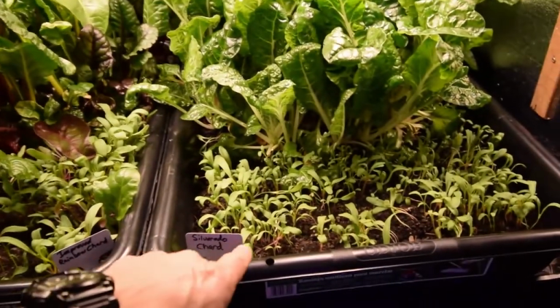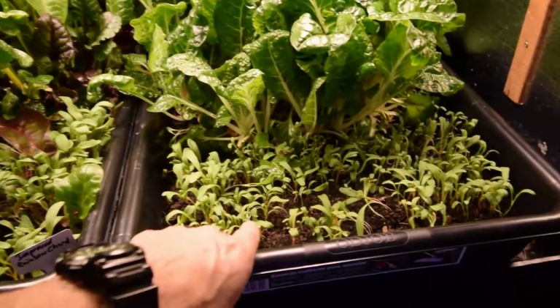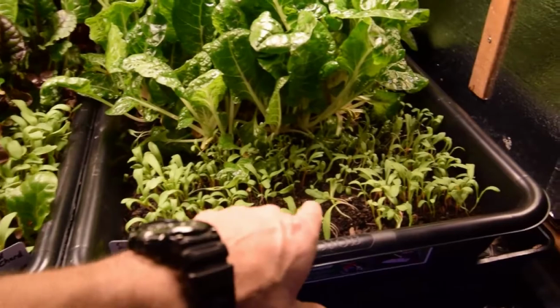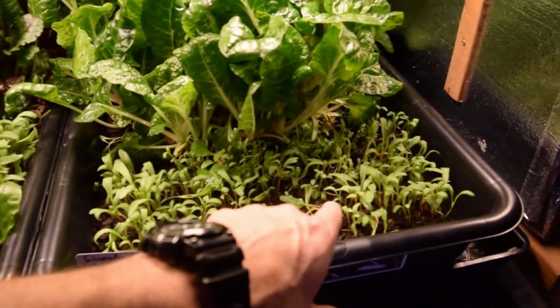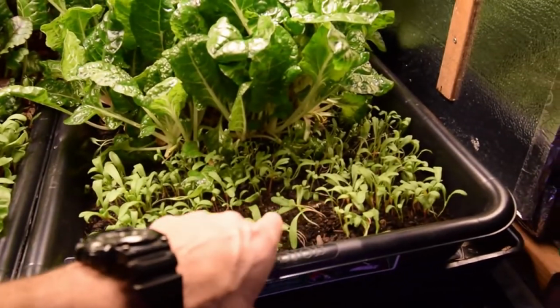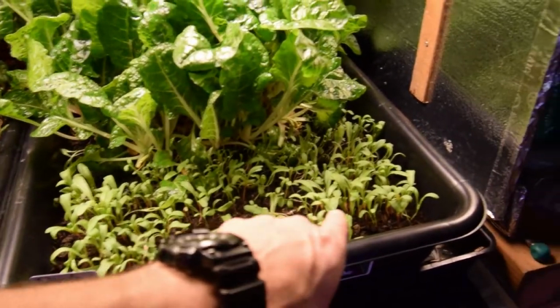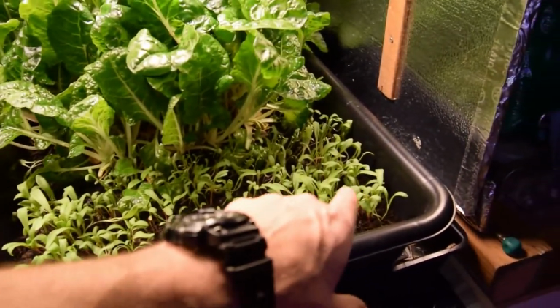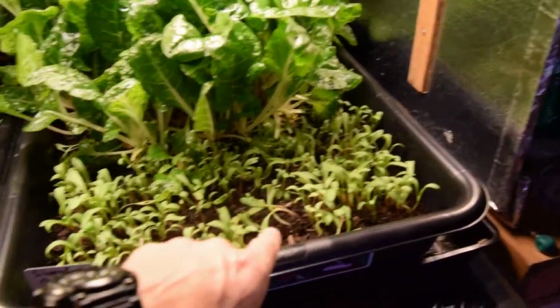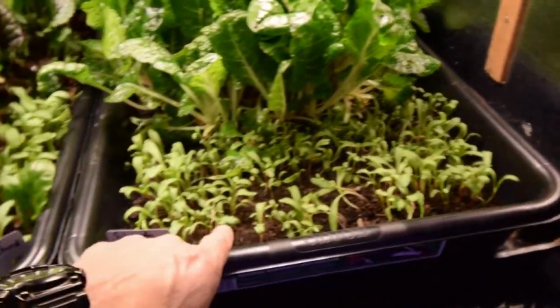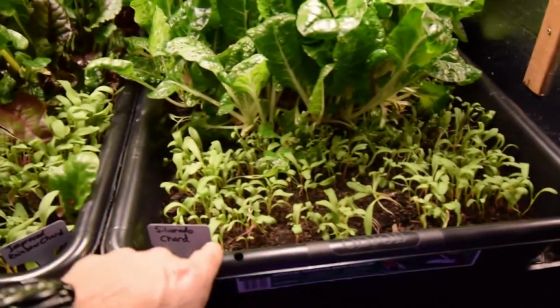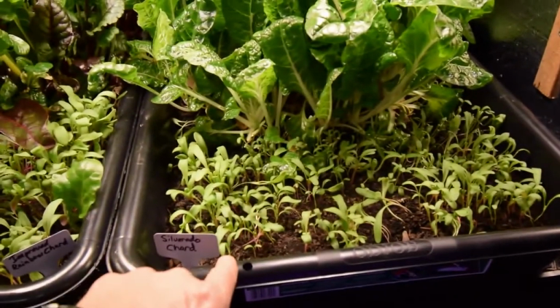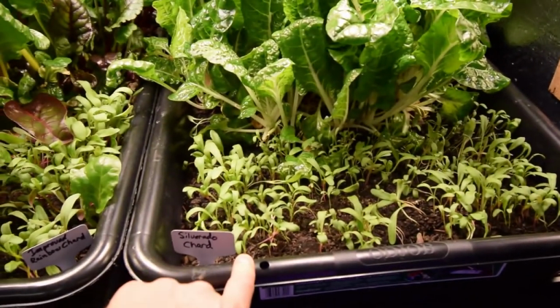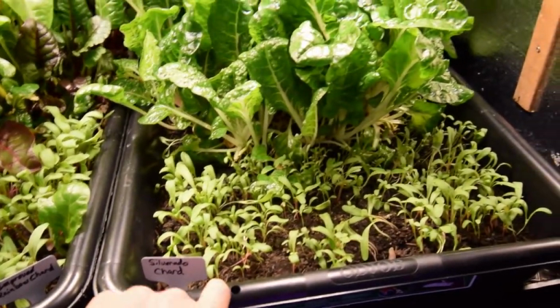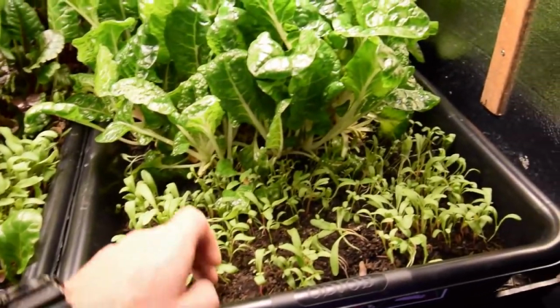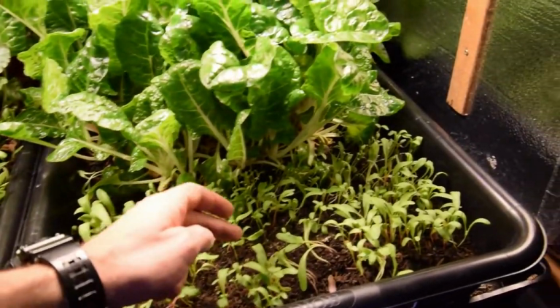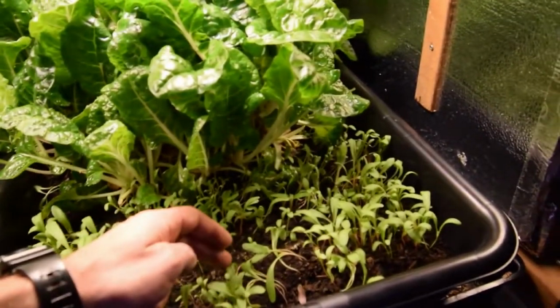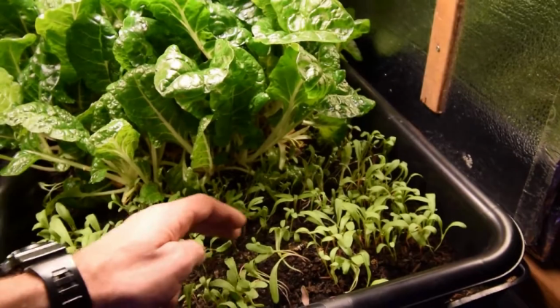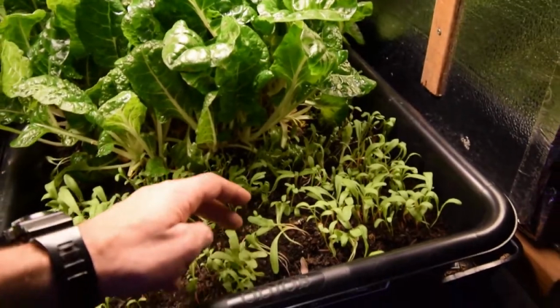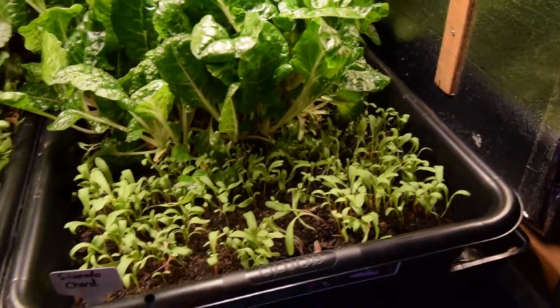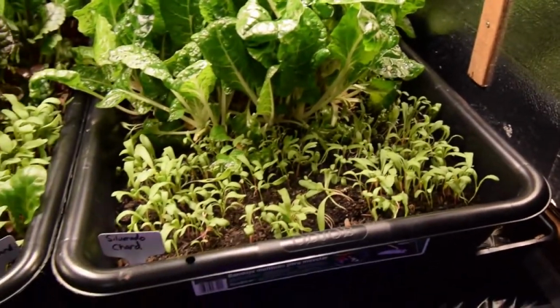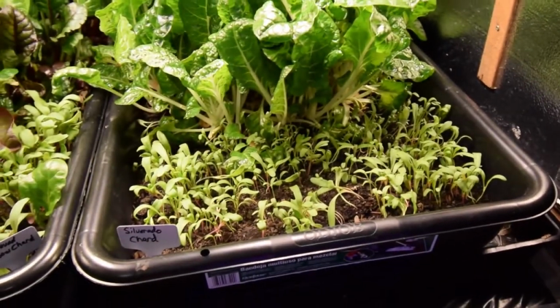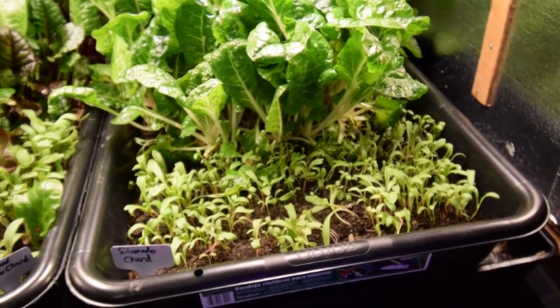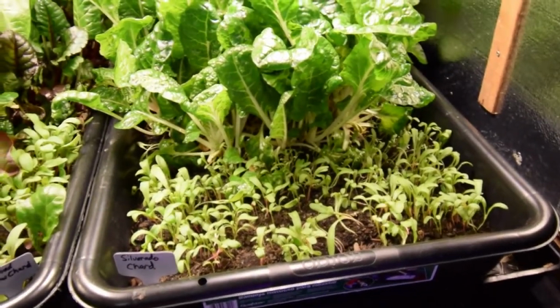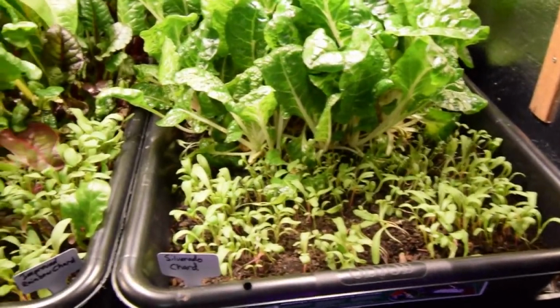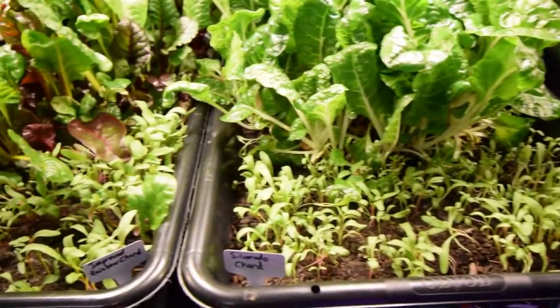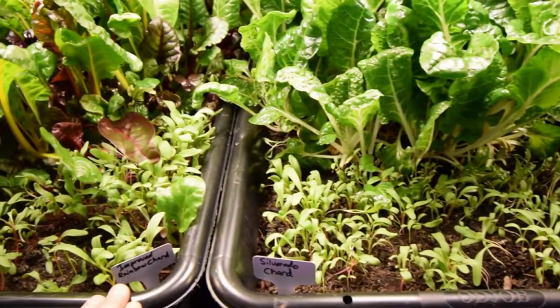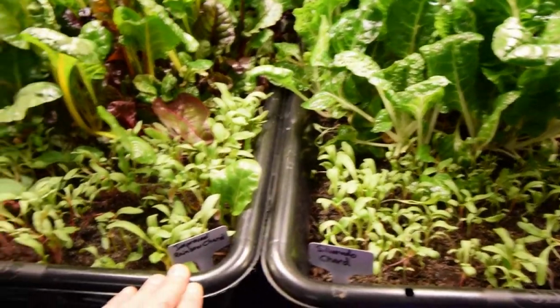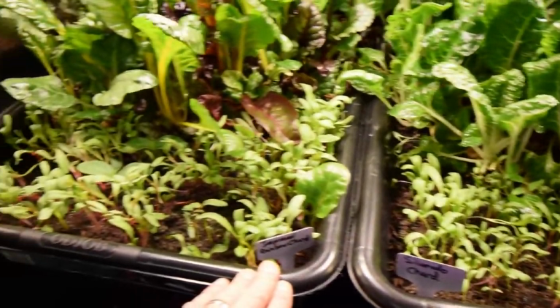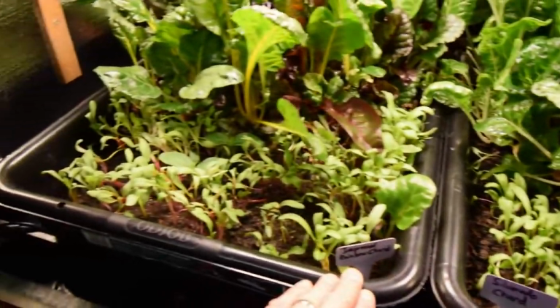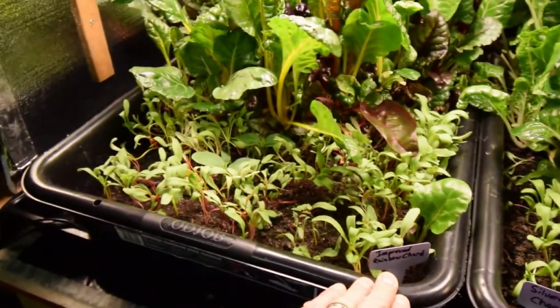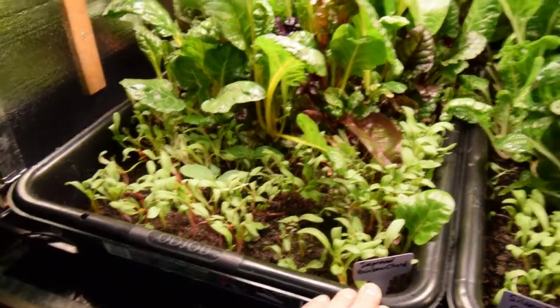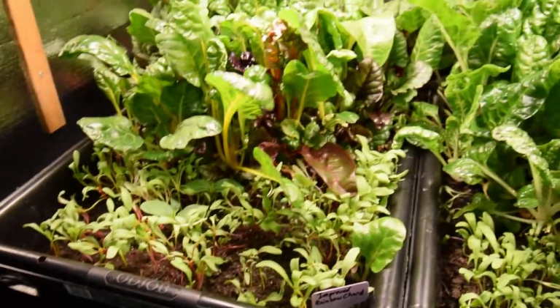You can see here the sprouts are coming up. Looks like I need to give it a little more water — some of them are kind of falling over in there. But I'm really happy, because when these get growing, we're going to have a lot.